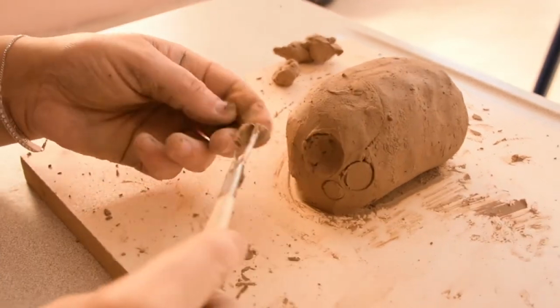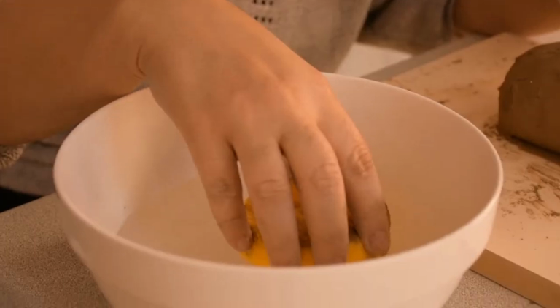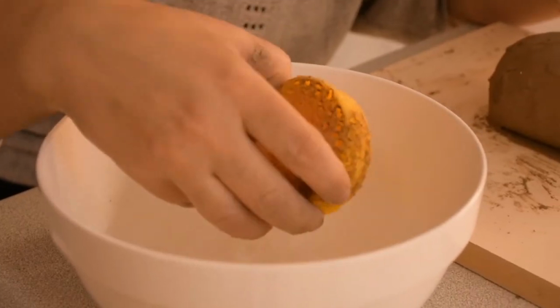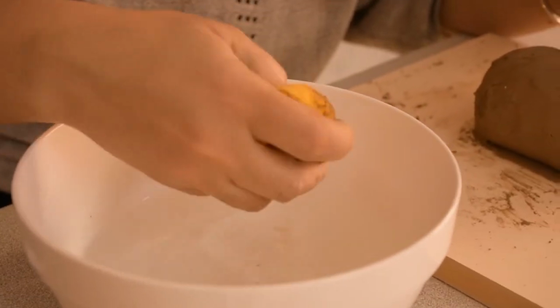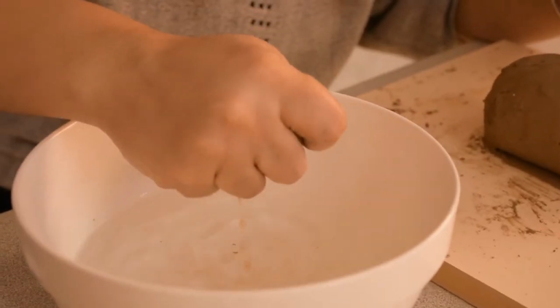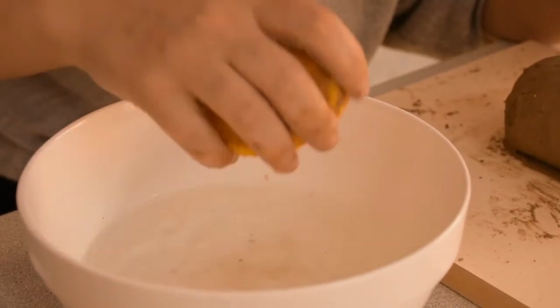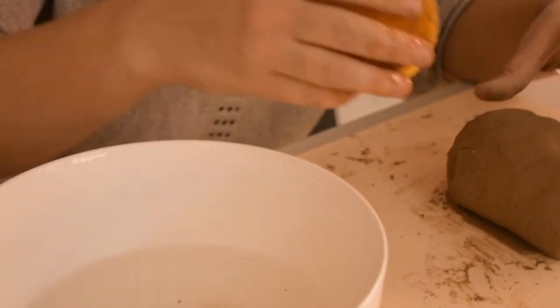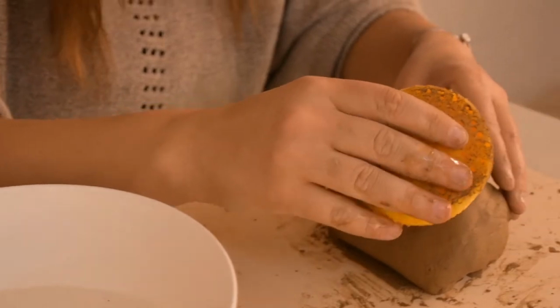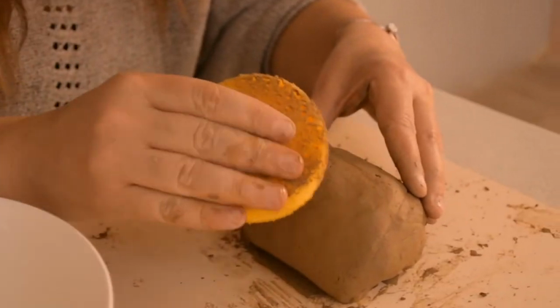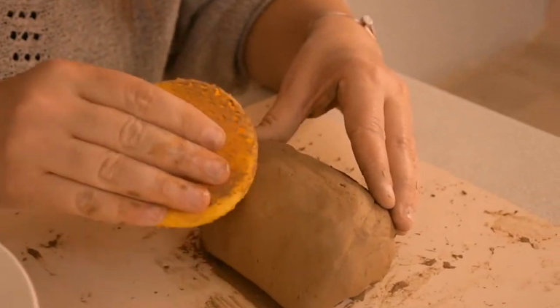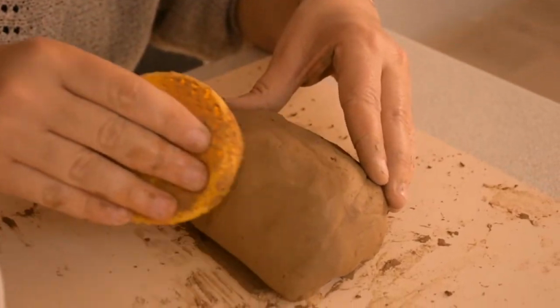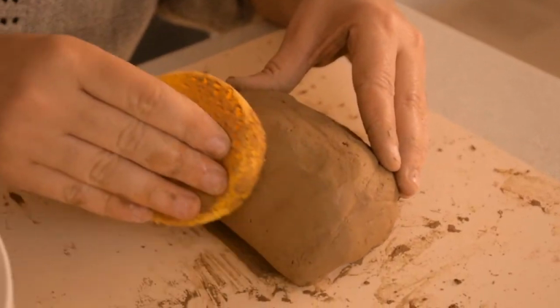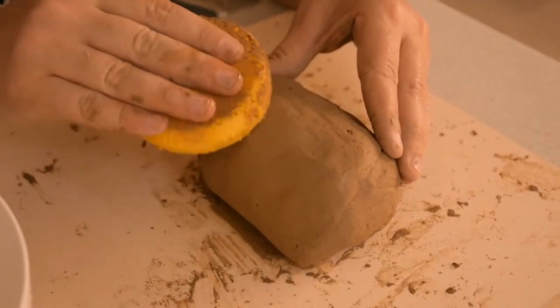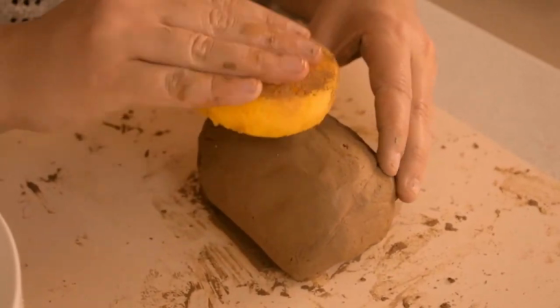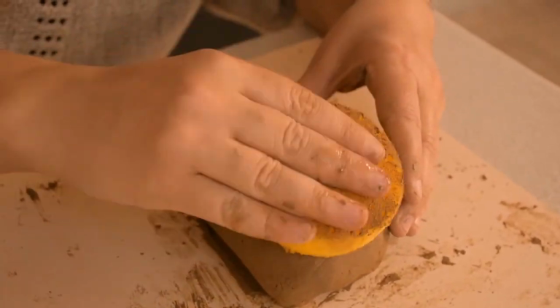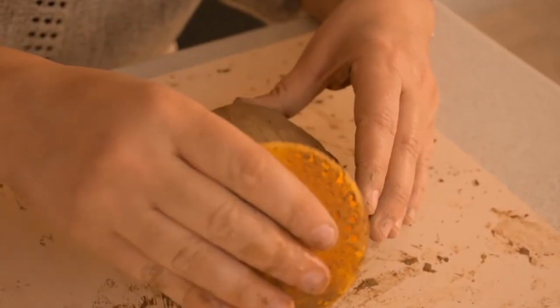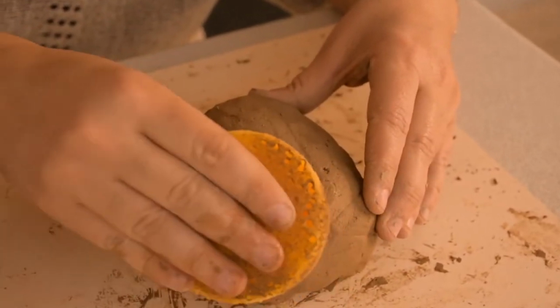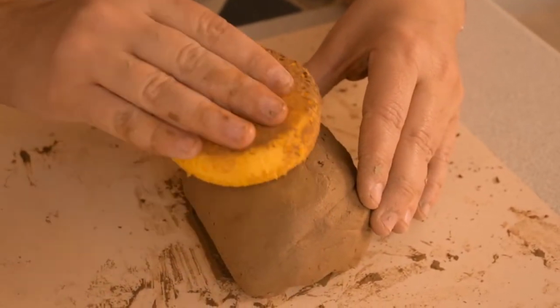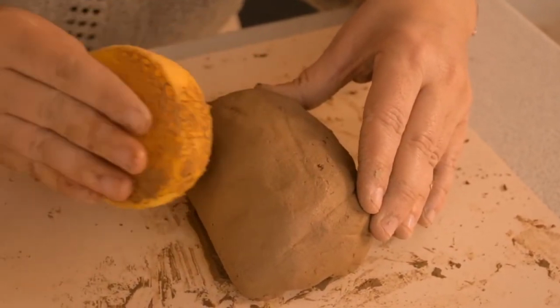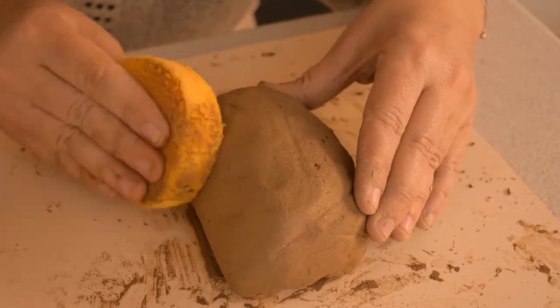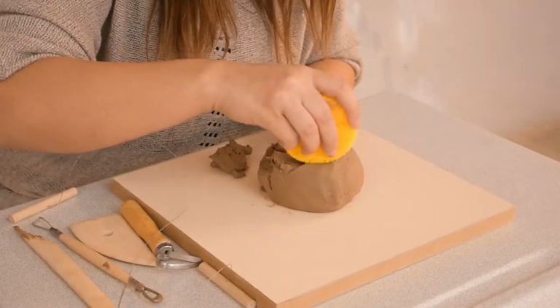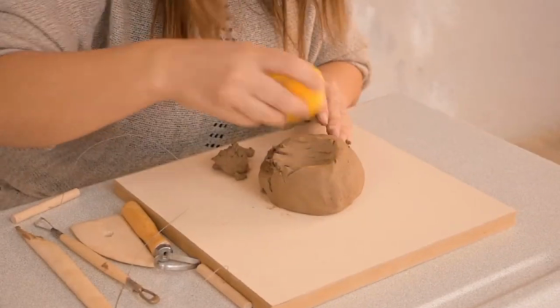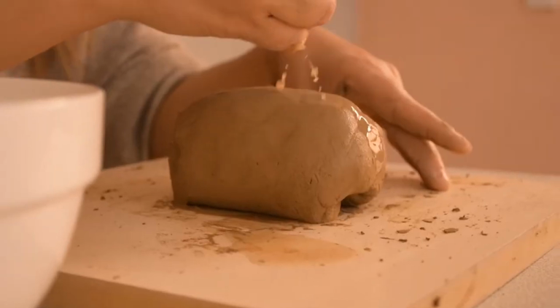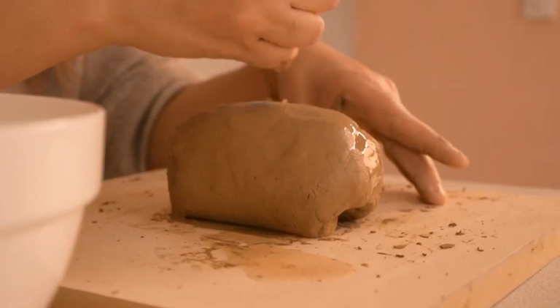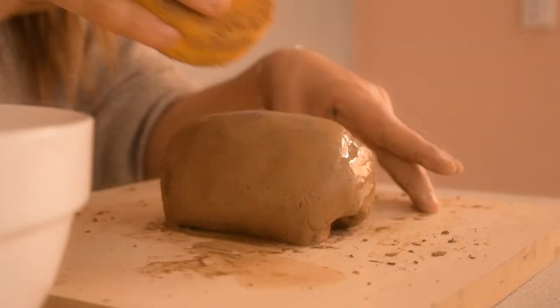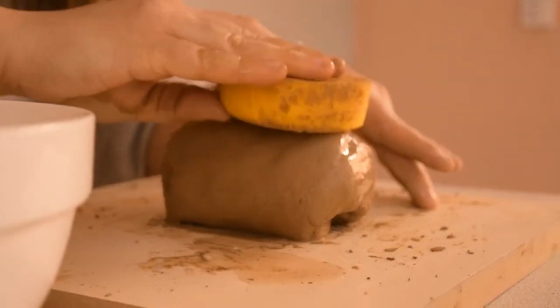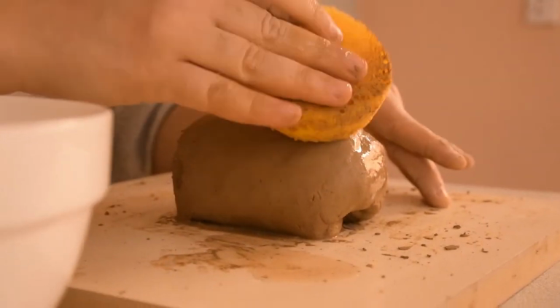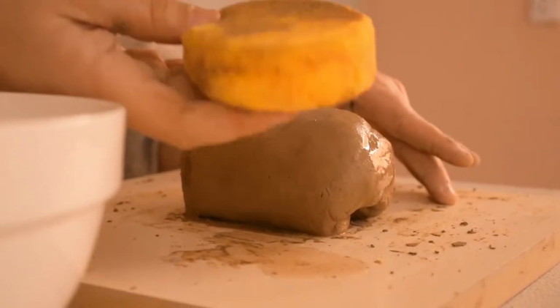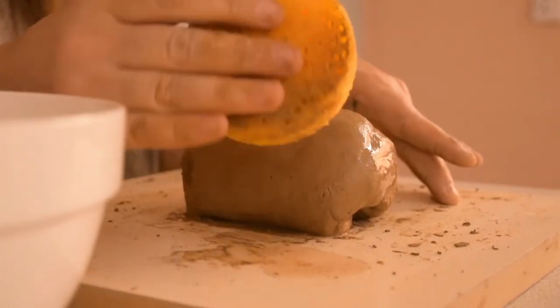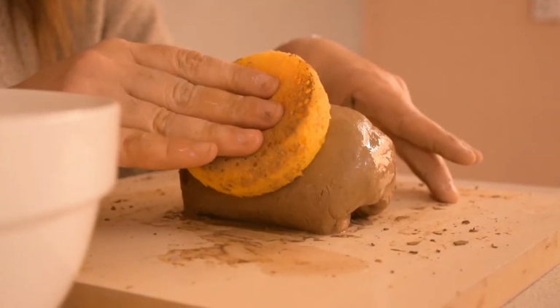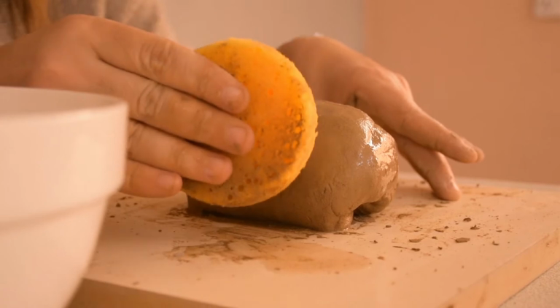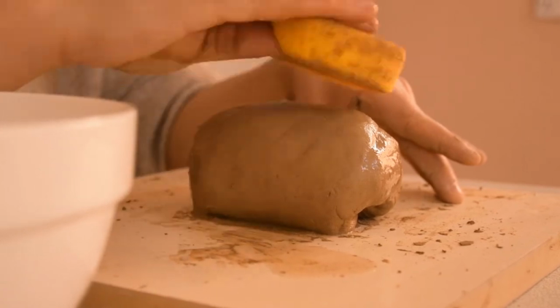Your clay is drying? Don't worry! Here is this handy sponge to moisten your clay and even smooth rough areas. You can also use it to remove the excess water from your clay.